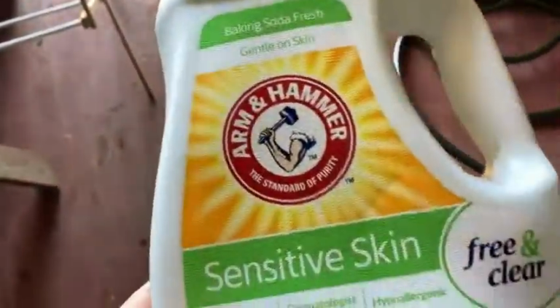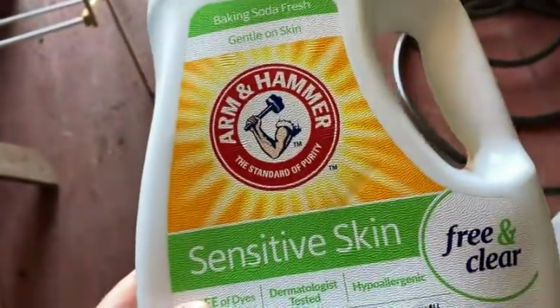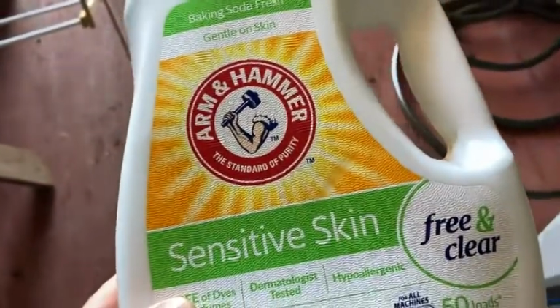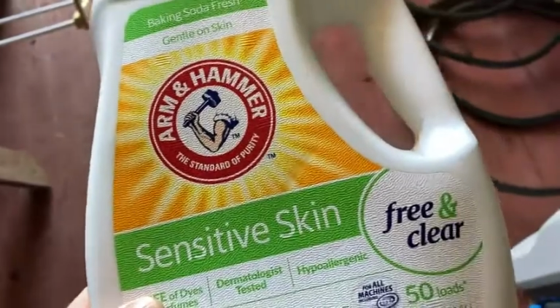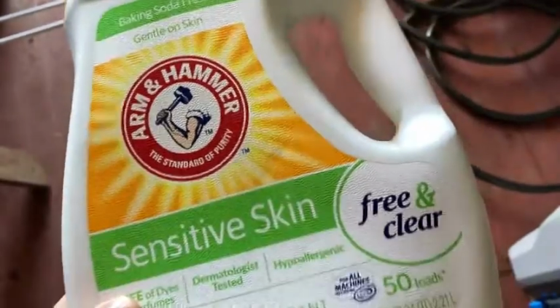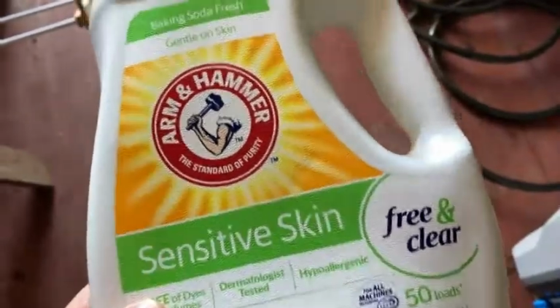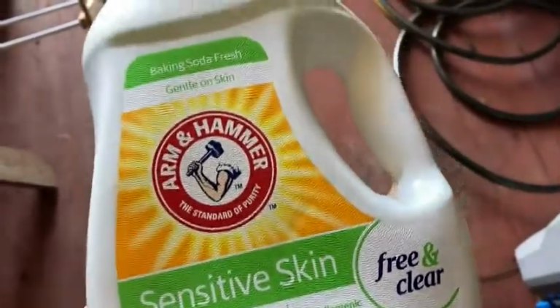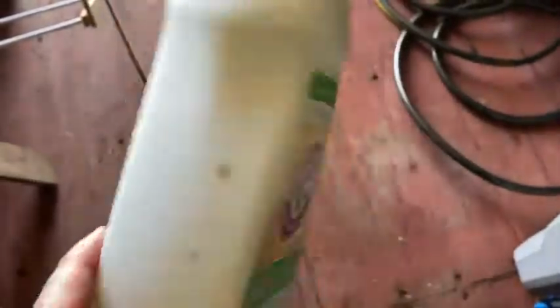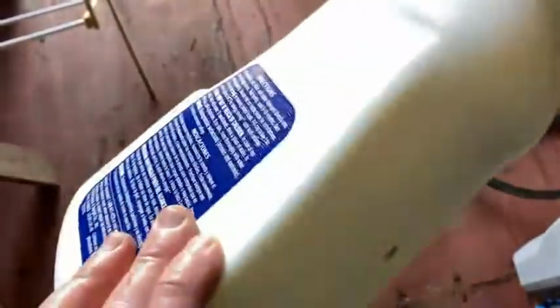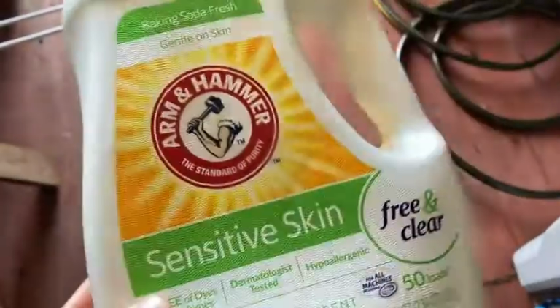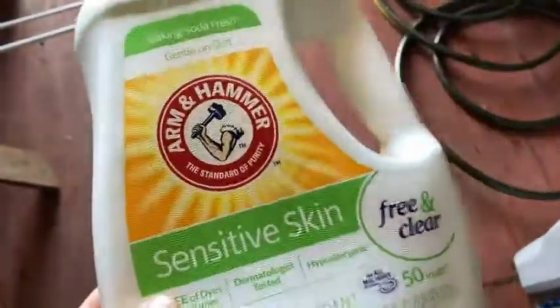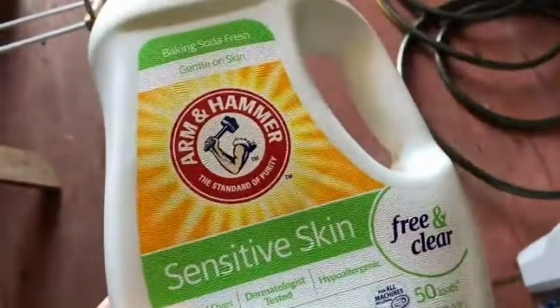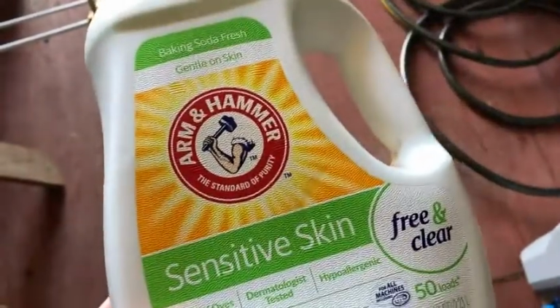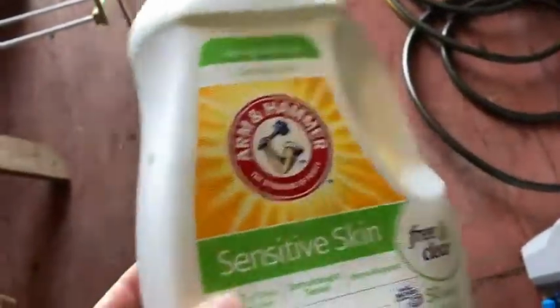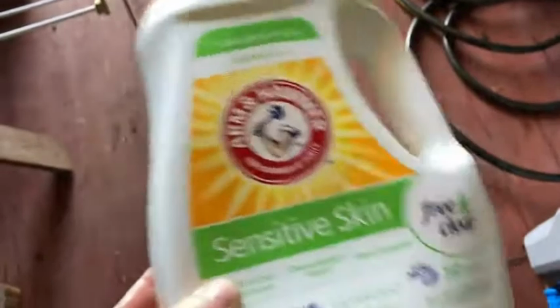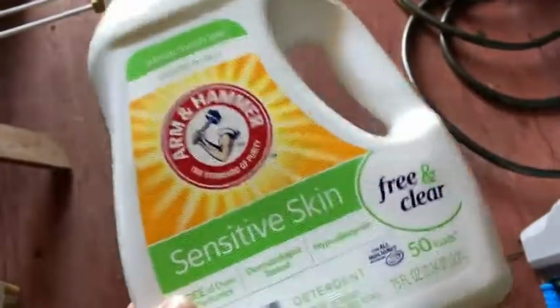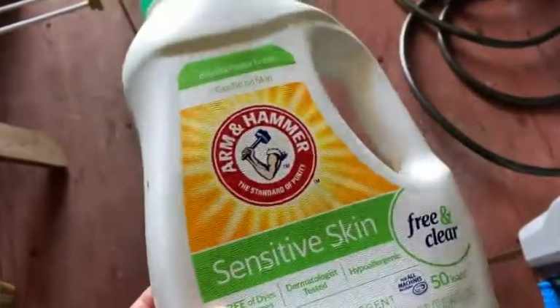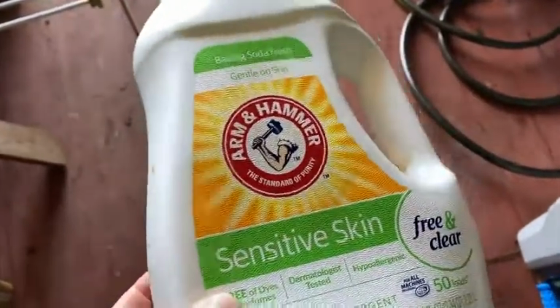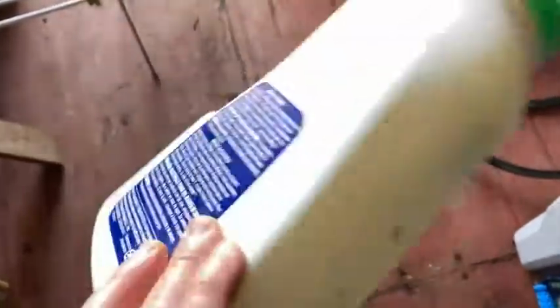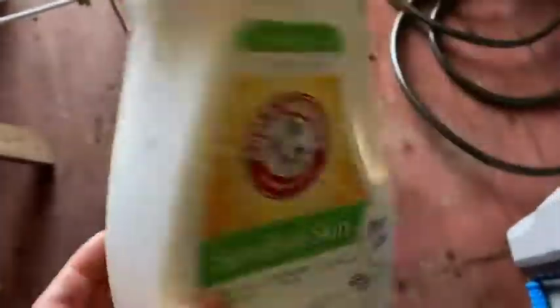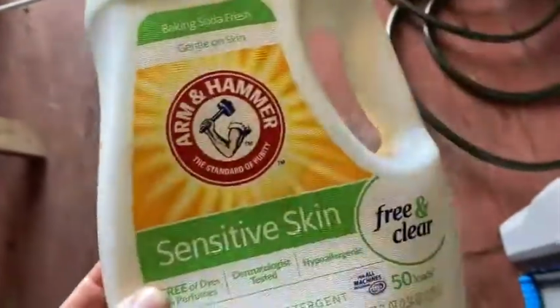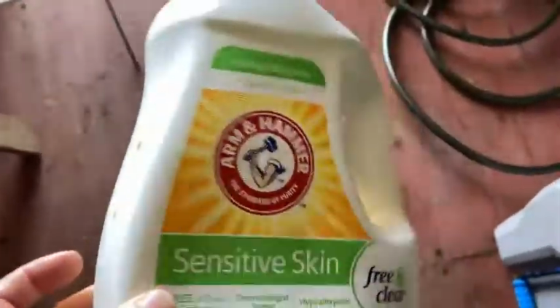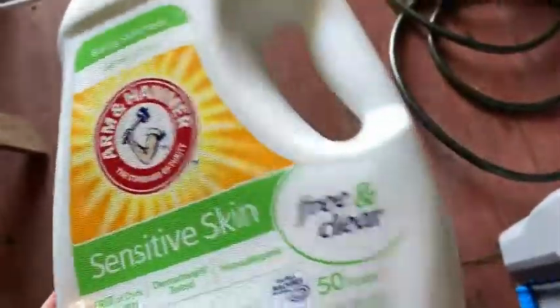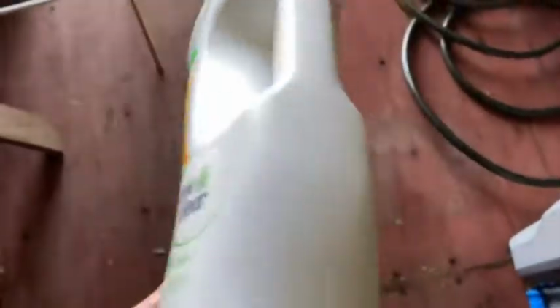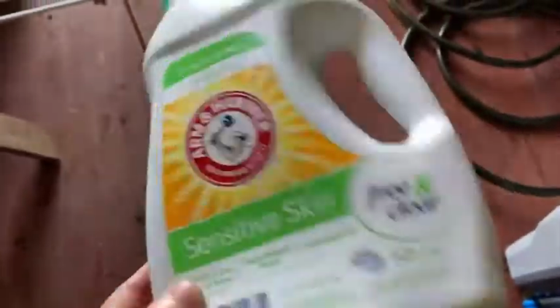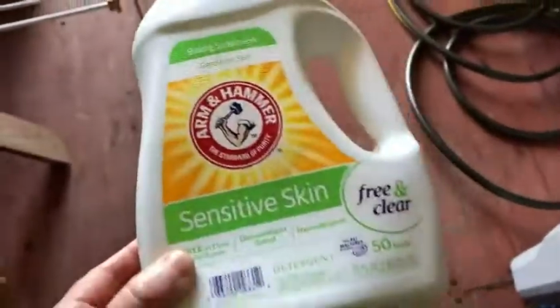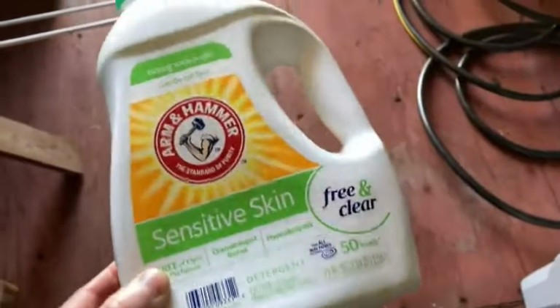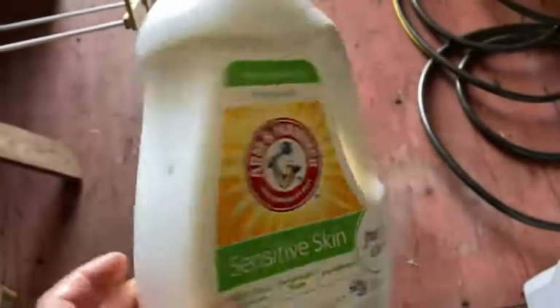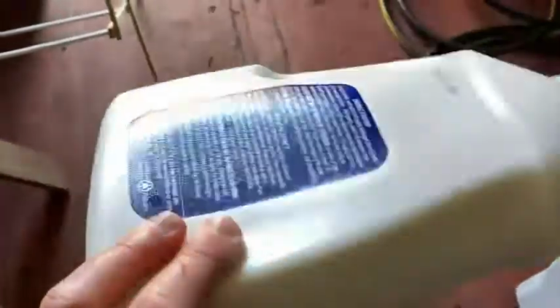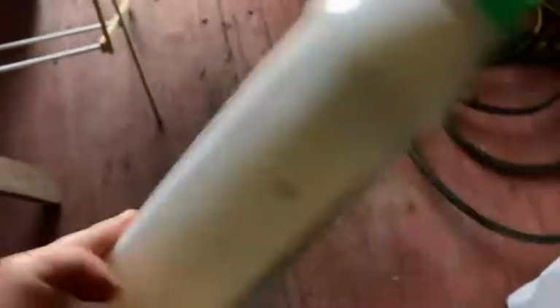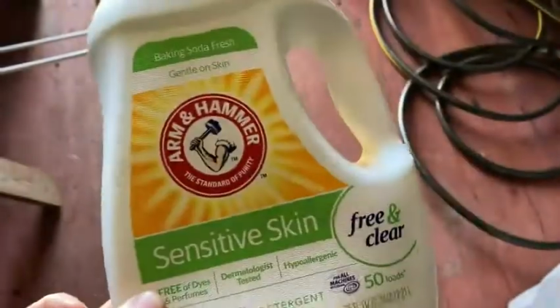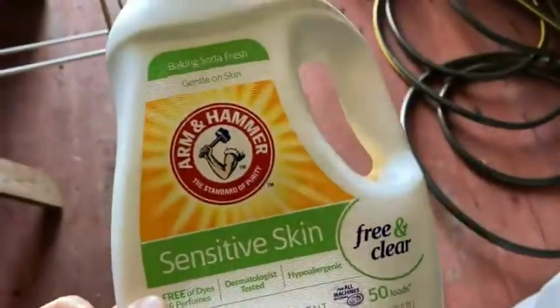It's Arm & Hammer Sensitive Skin, this is the Free & Clear. A lot of times you can't find this at physical stores — I usually just buy stuff on Amazon now. It's just easier, you have it delivered to your door. I love Amazon. Good stuff.